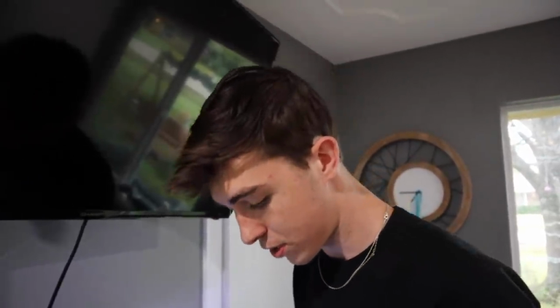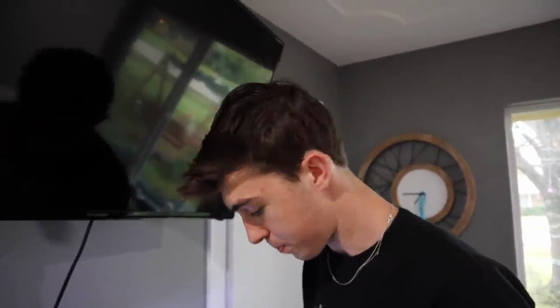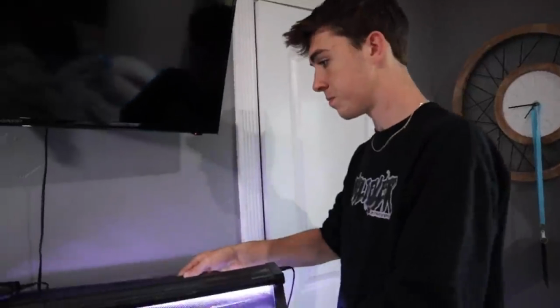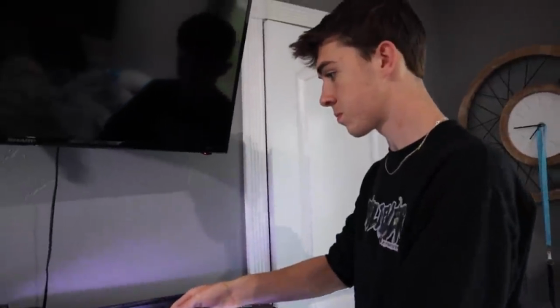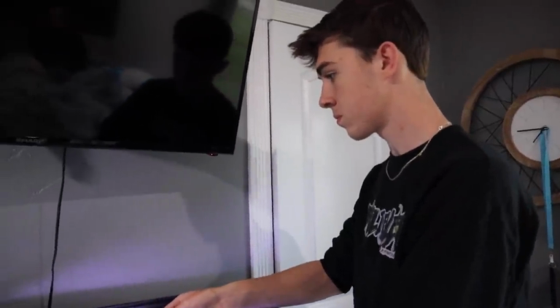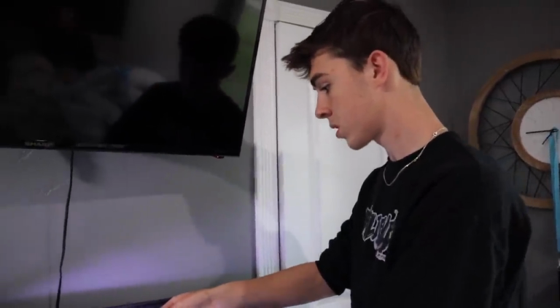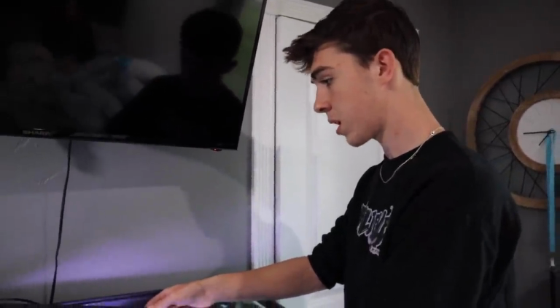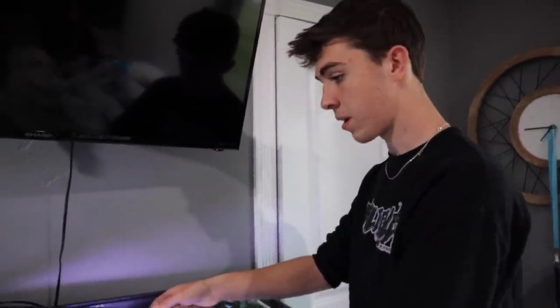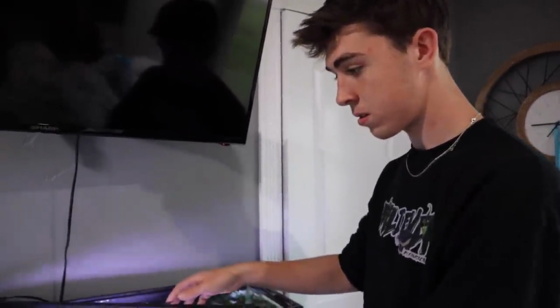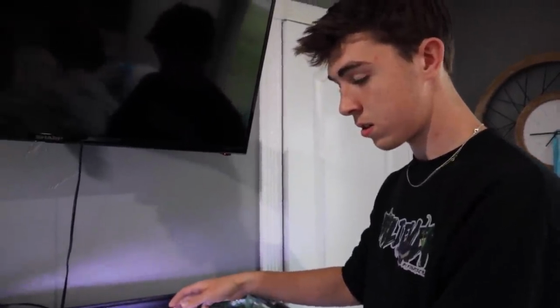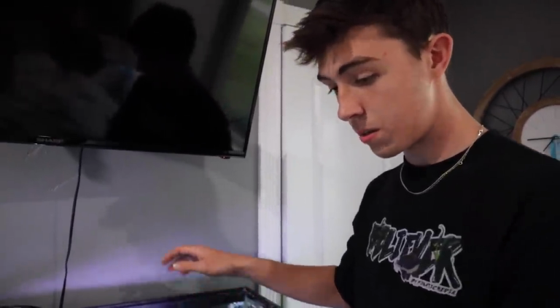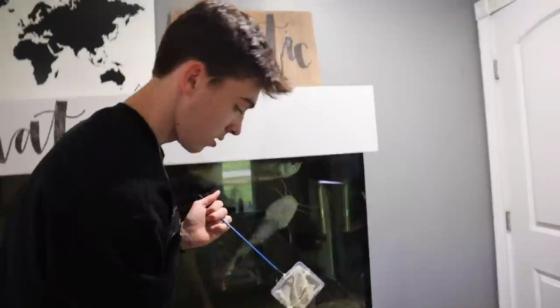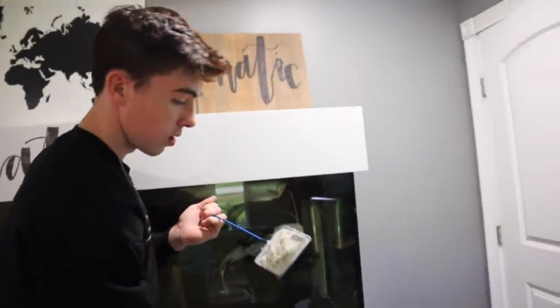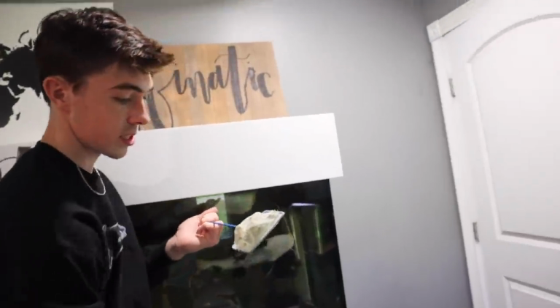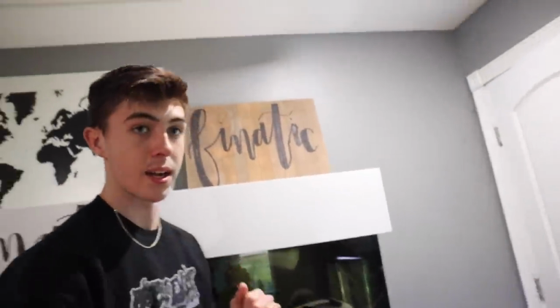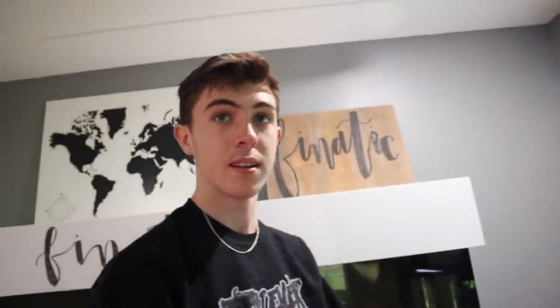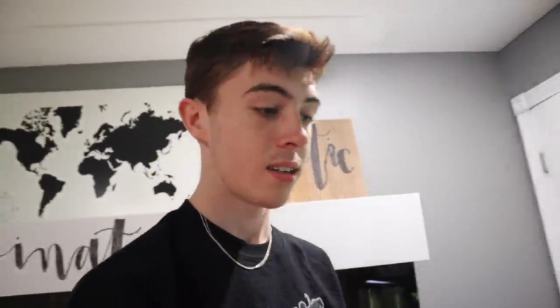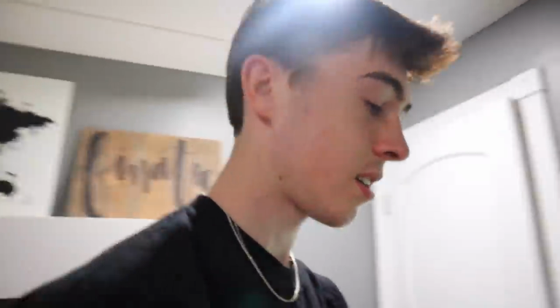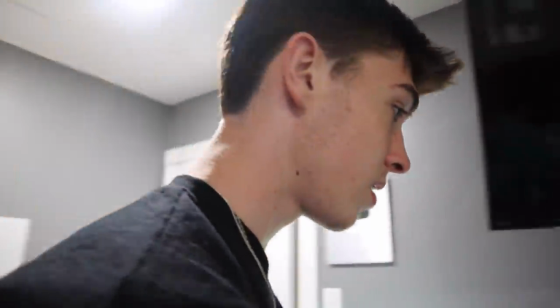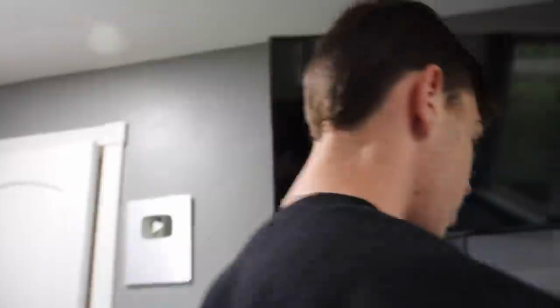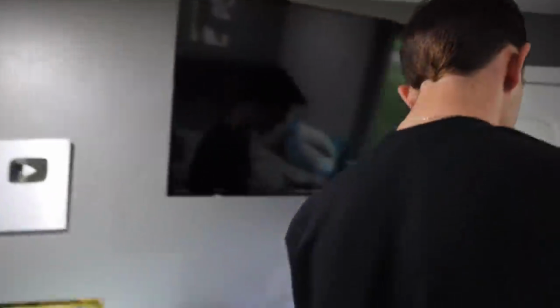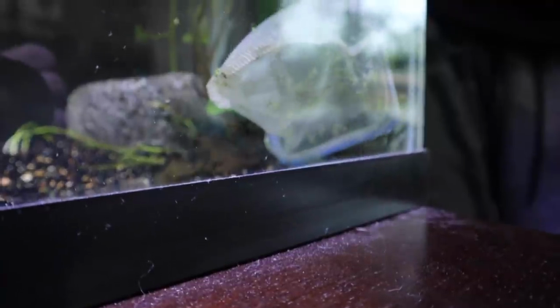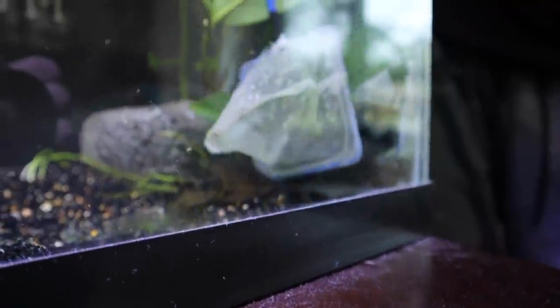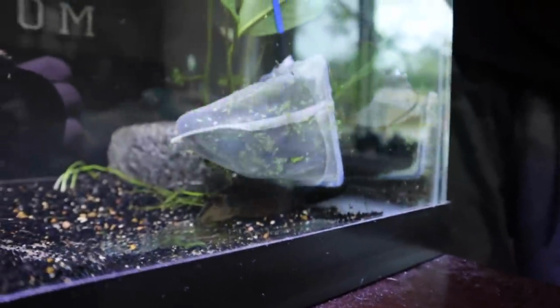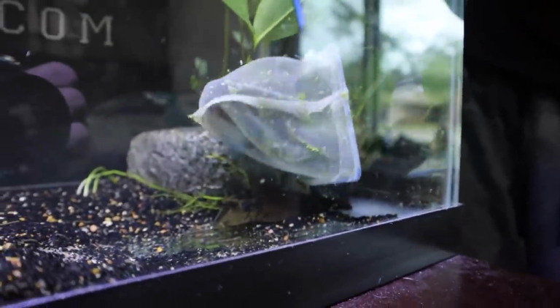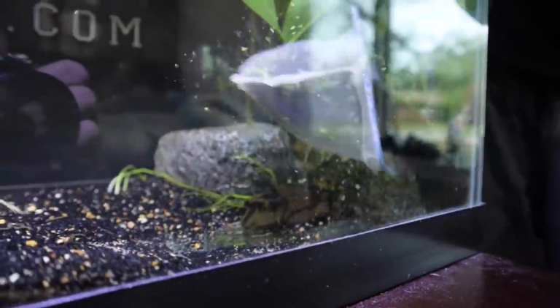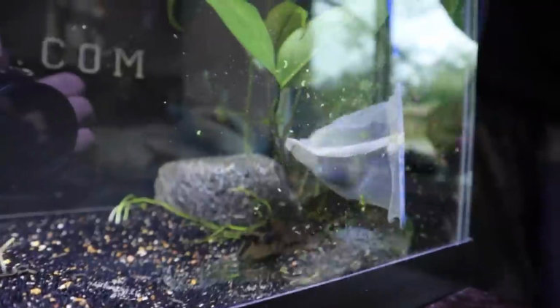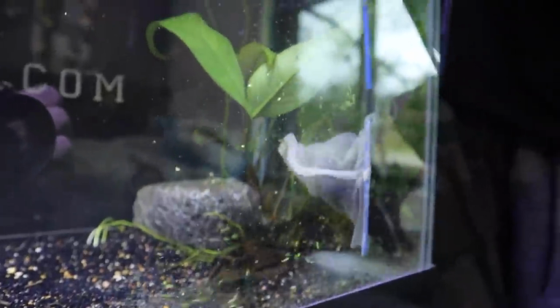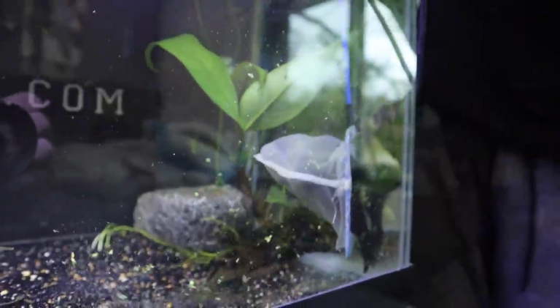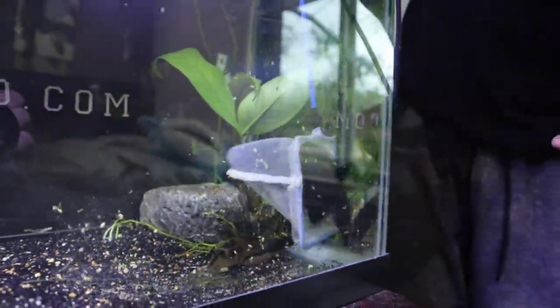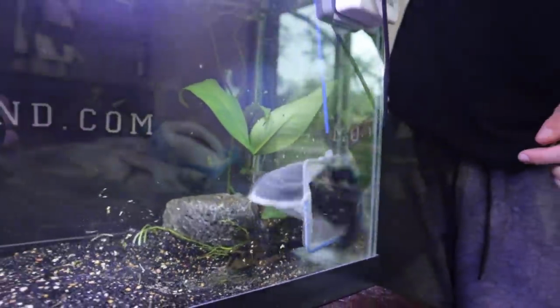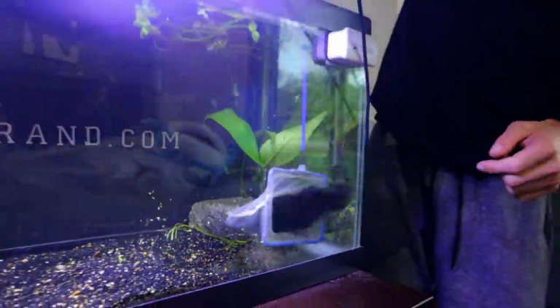What are you doing with the pleco? I can keep him in here. That's a tiny net. How do you think this Goby's gonna taste? For everybody who doesn't know where he's going — he's going in a pretty cool place.